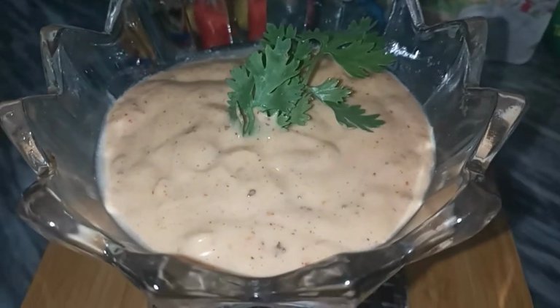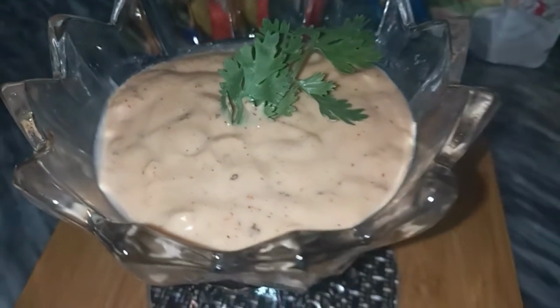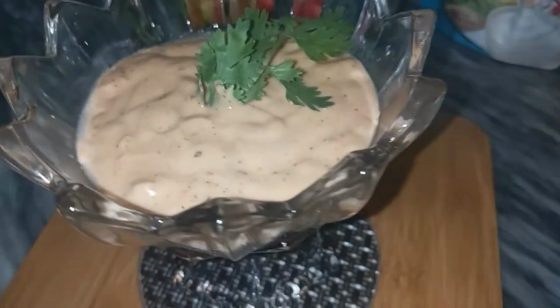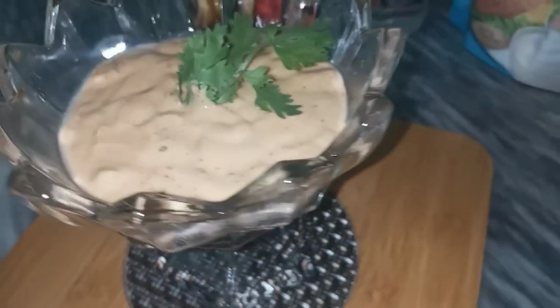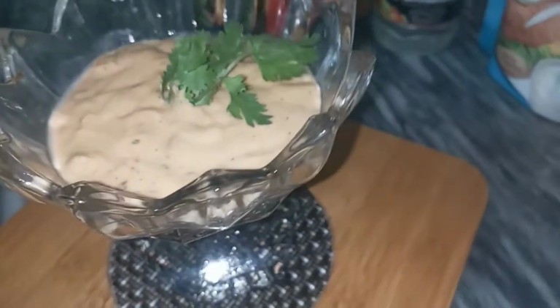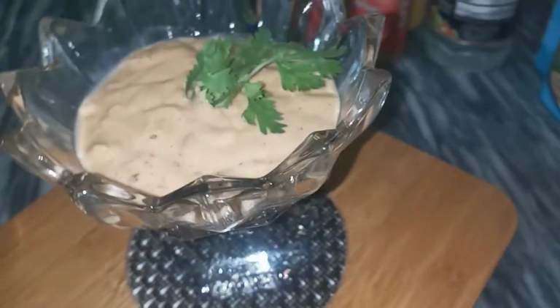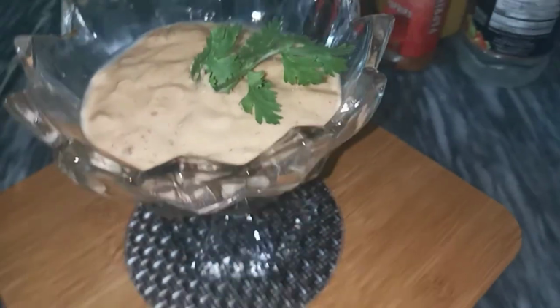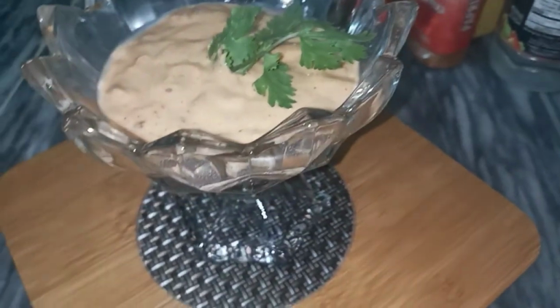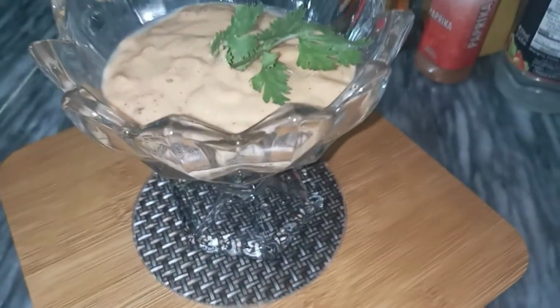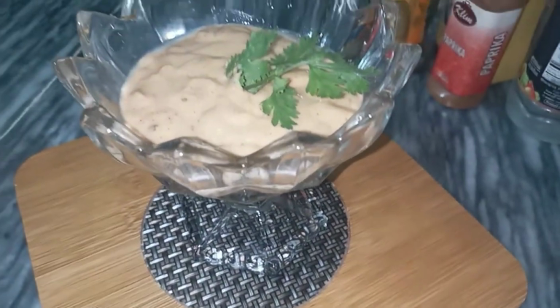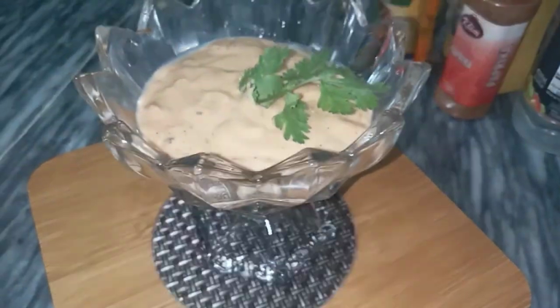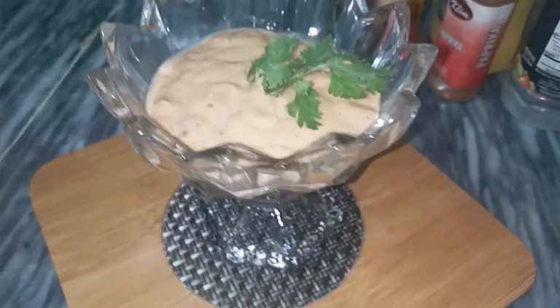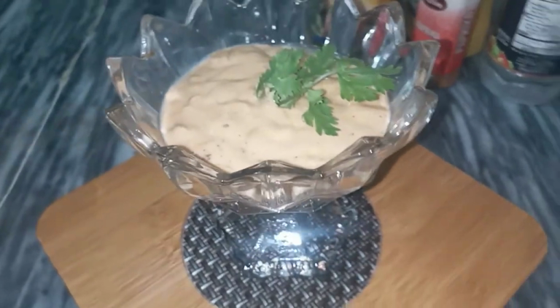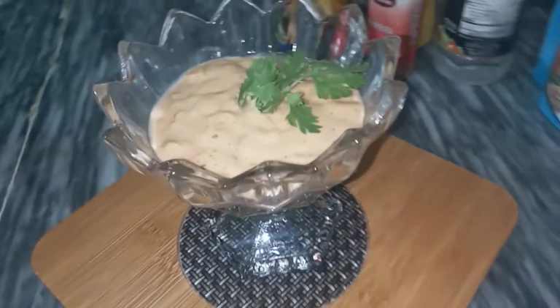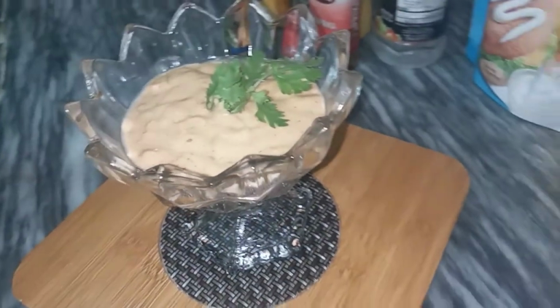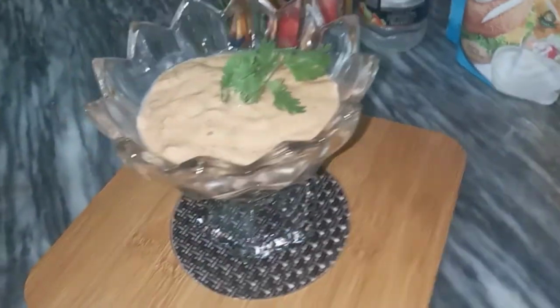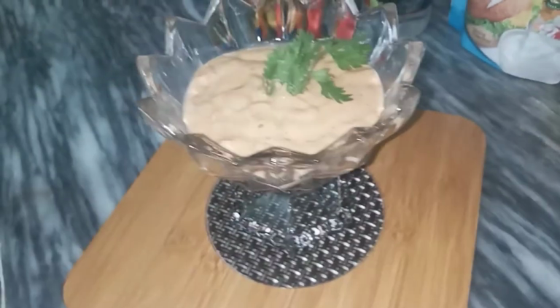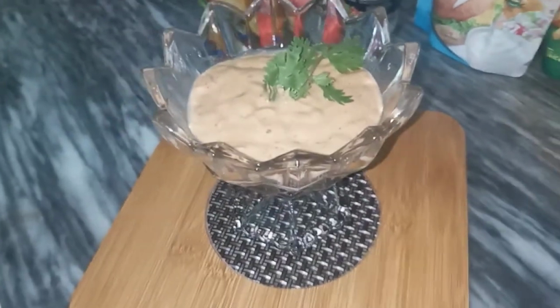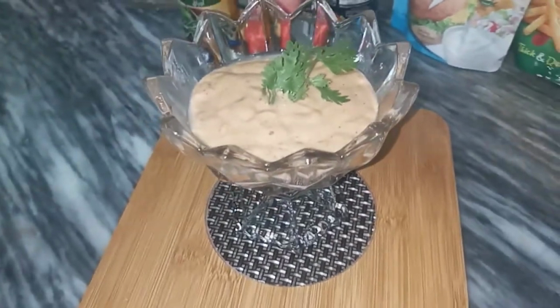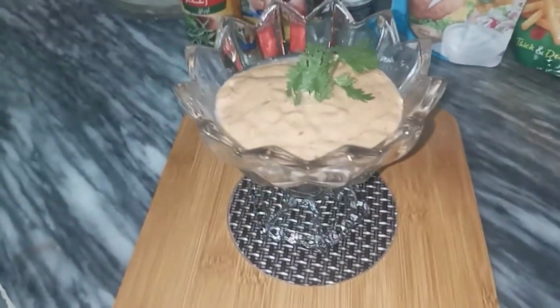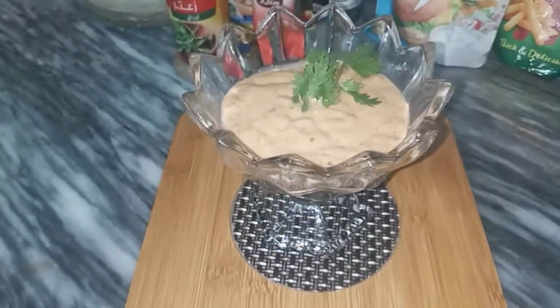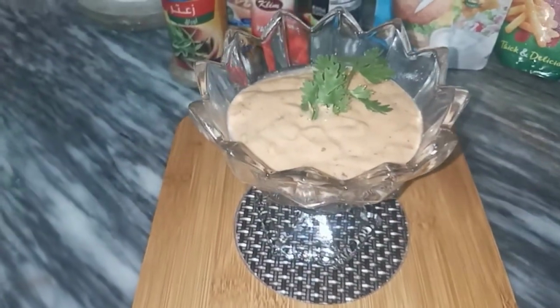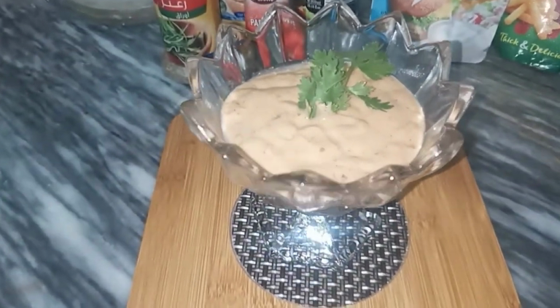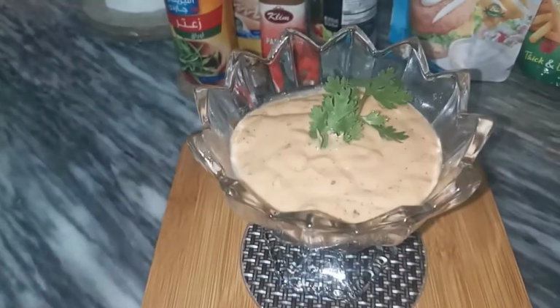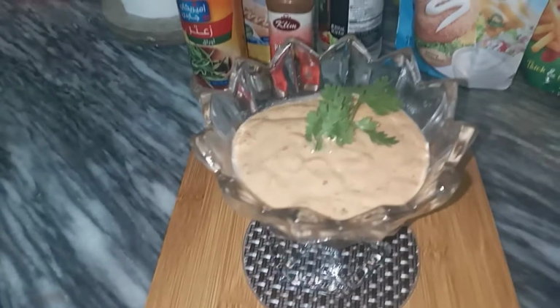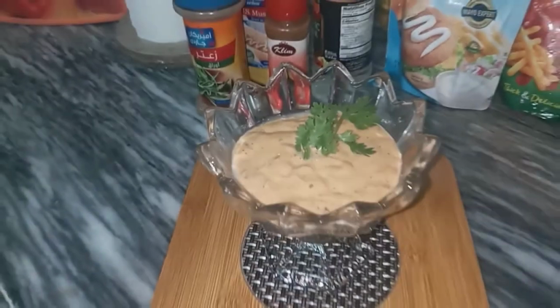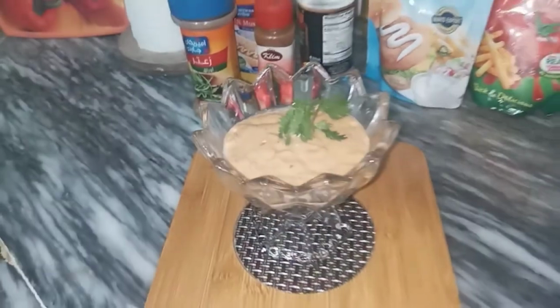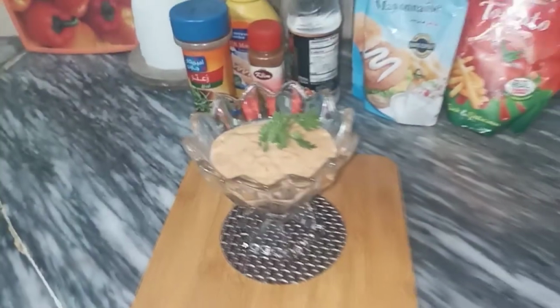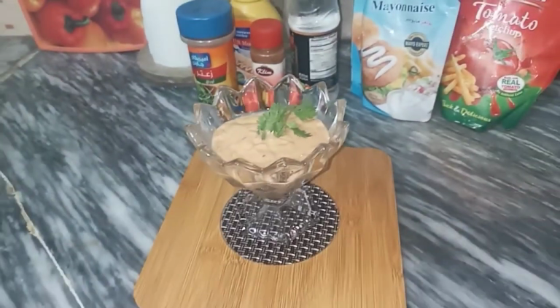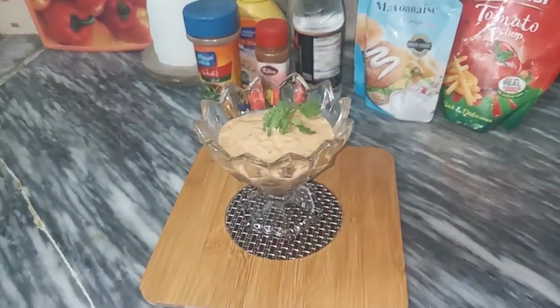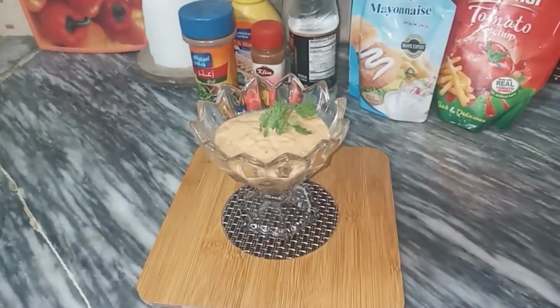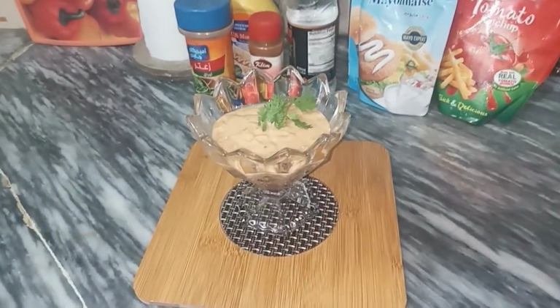If you like our recipe, then like, share and subscribe. Don't forget to press the bell icon because the next video will come first to you. Follow me on Instagram. This is such an amazing recipe — try it!